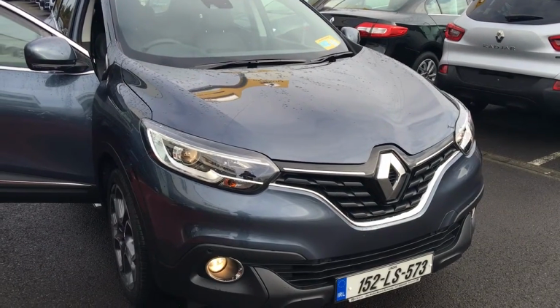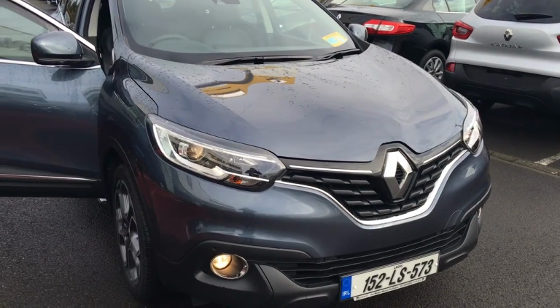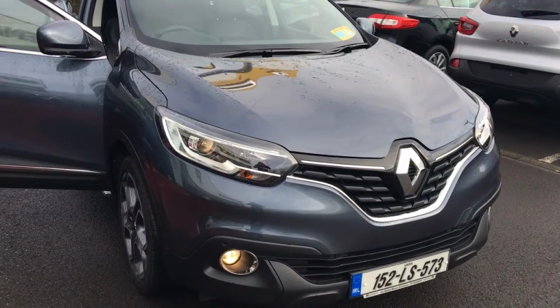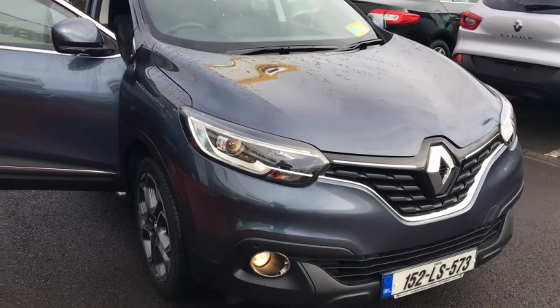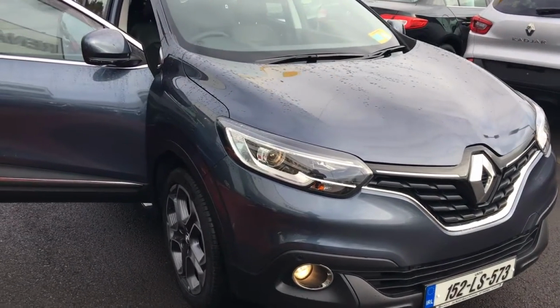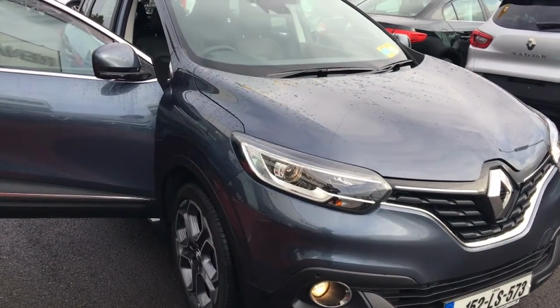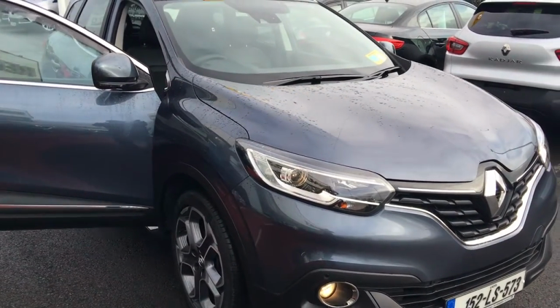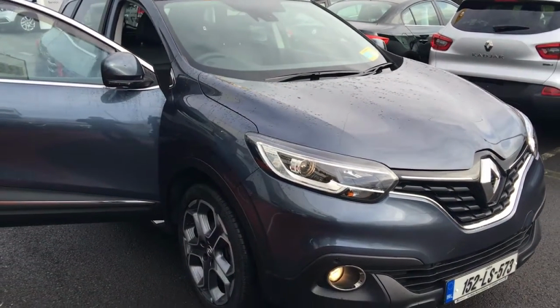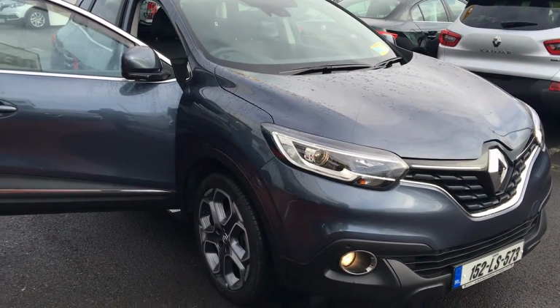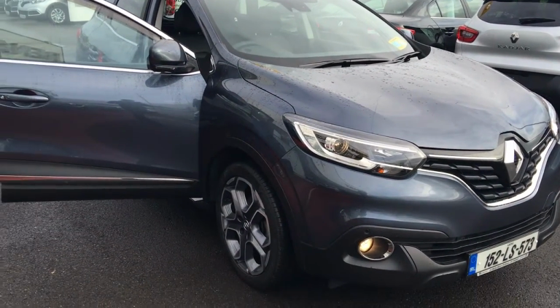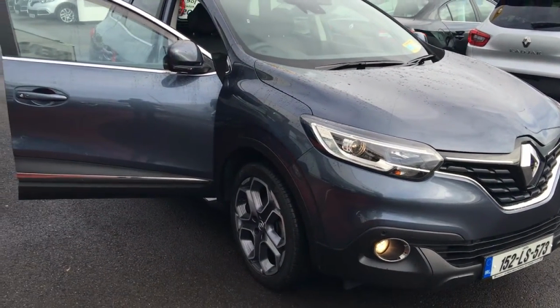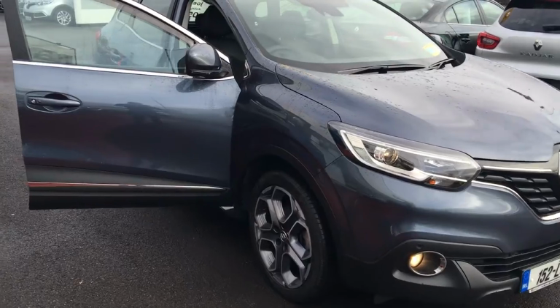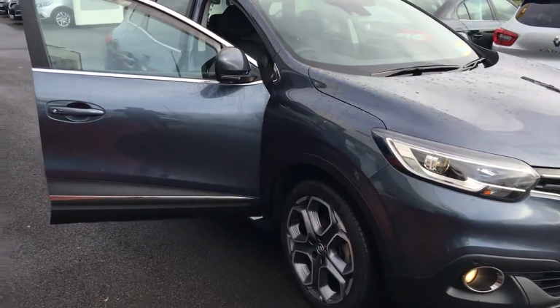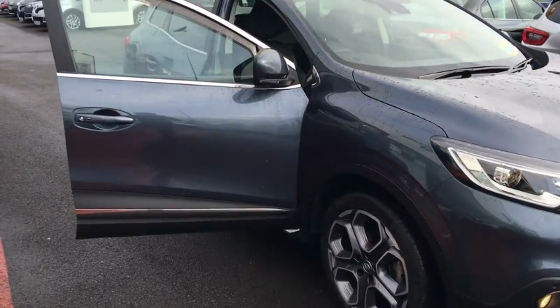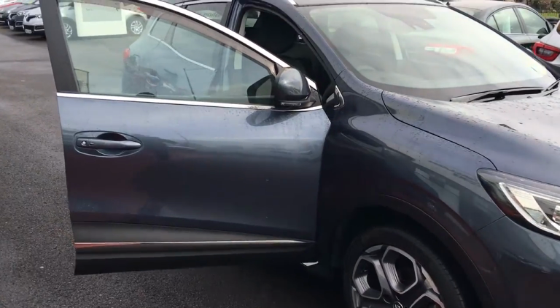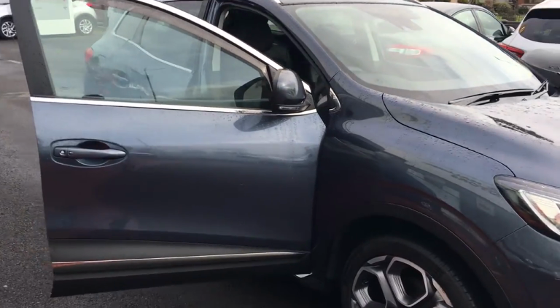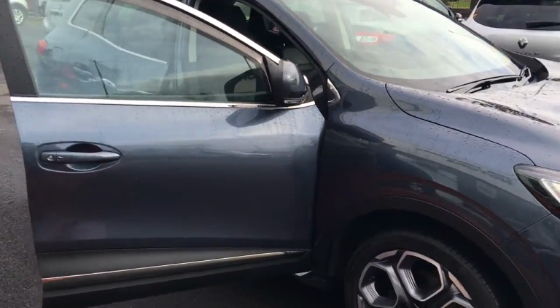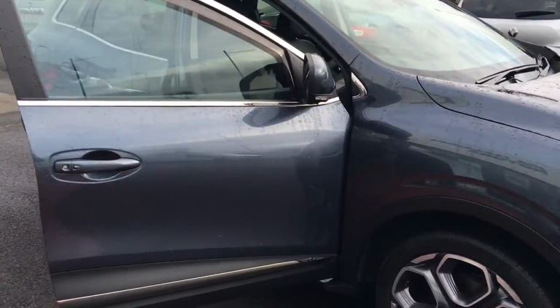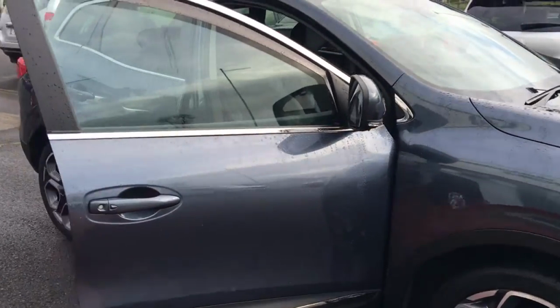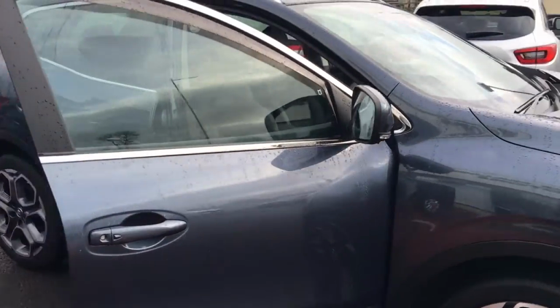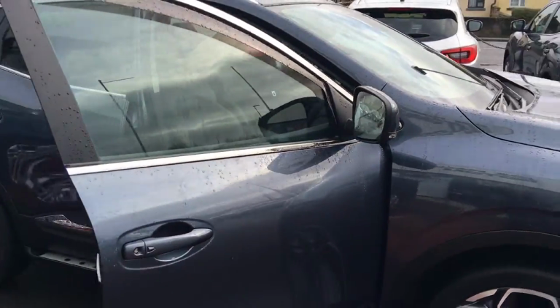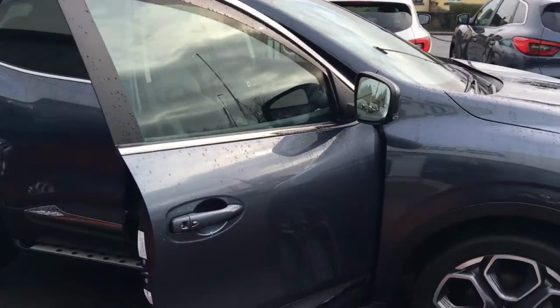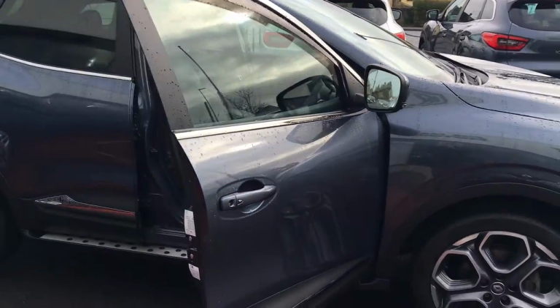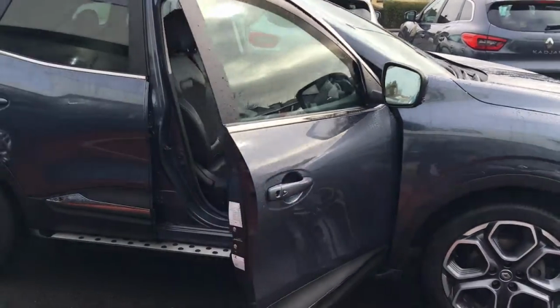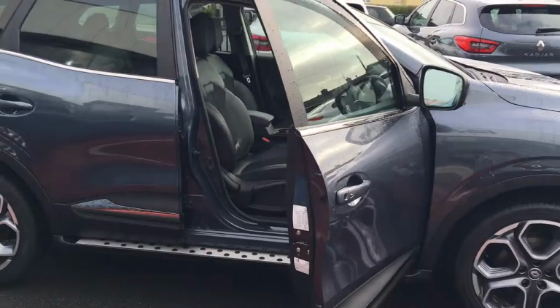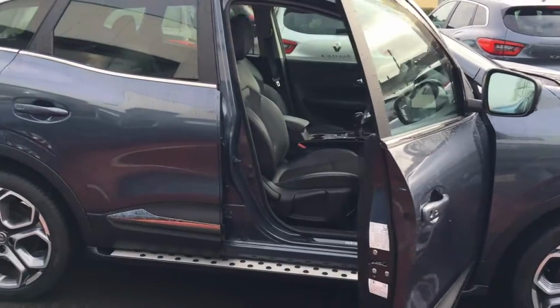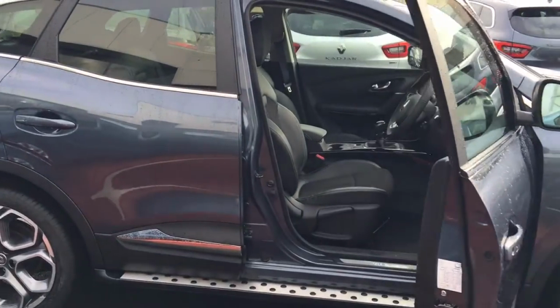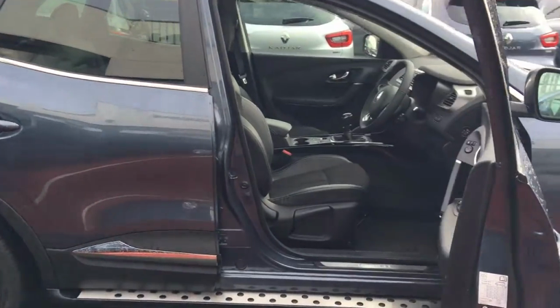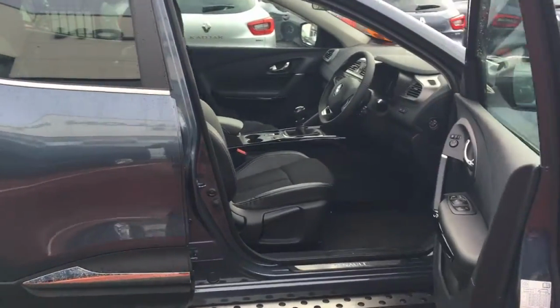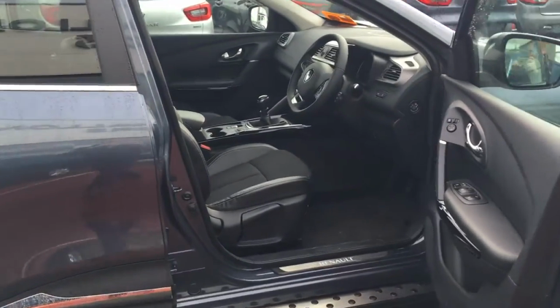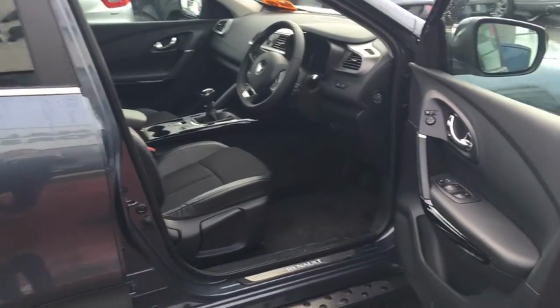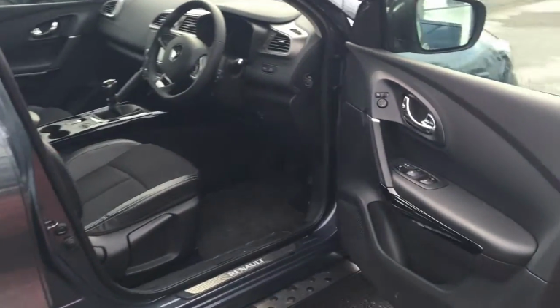How are you doing Aidan? This is the Kajar, the dynamic S-Nav that I told you about. Sorry I didn't get you last night — I actually went out on loan yesterday evening and I came back this morning.